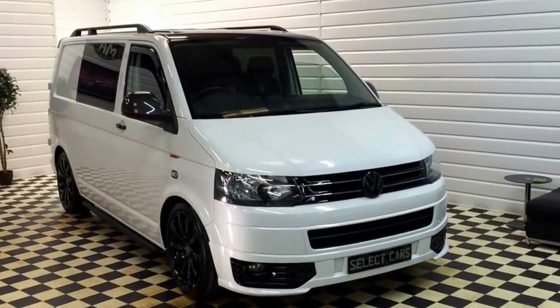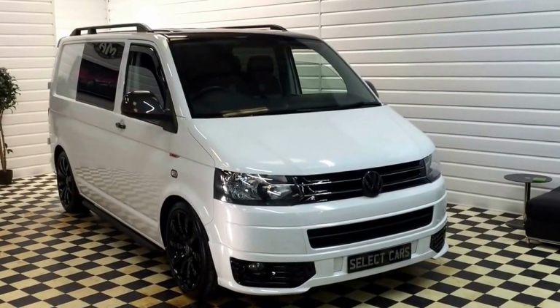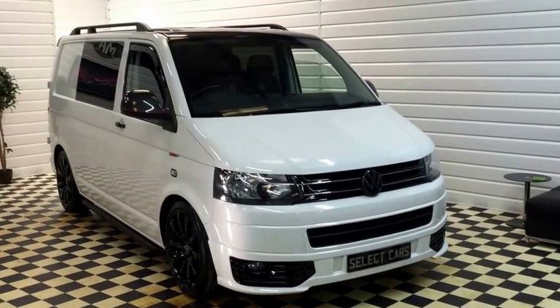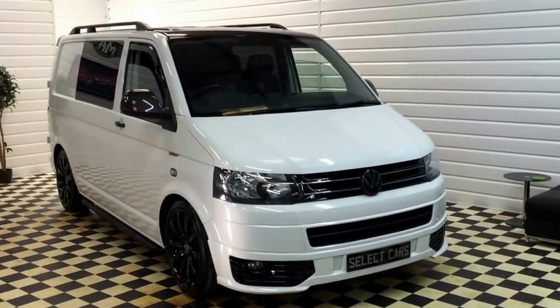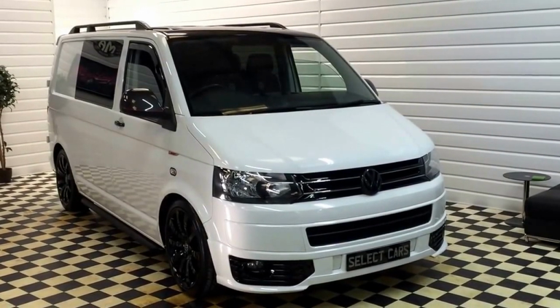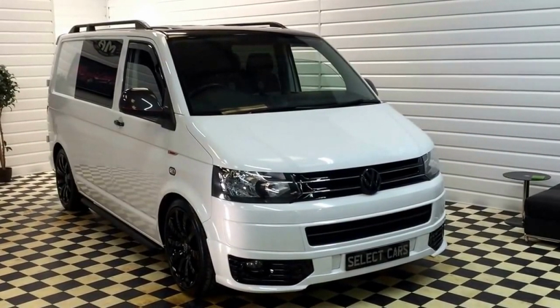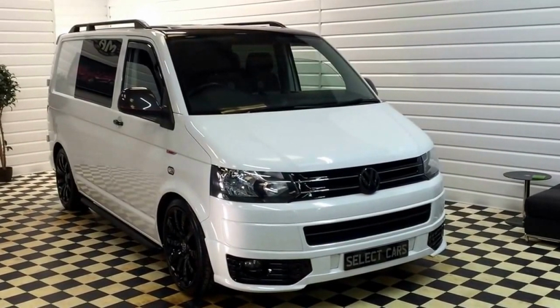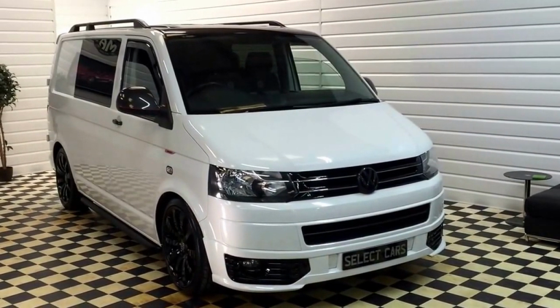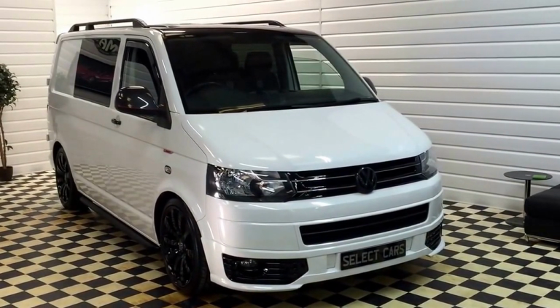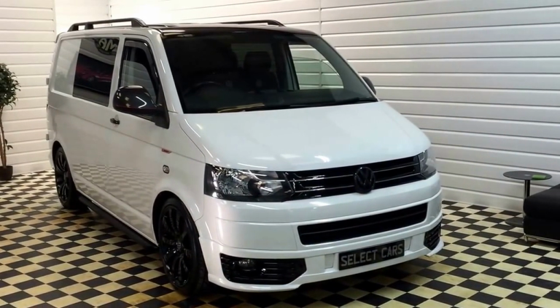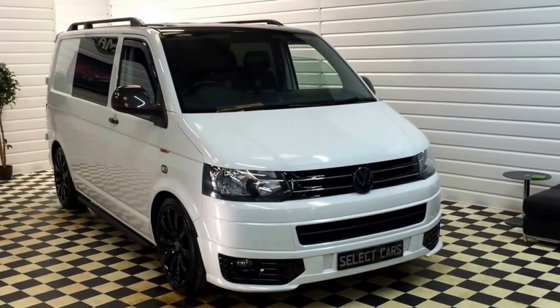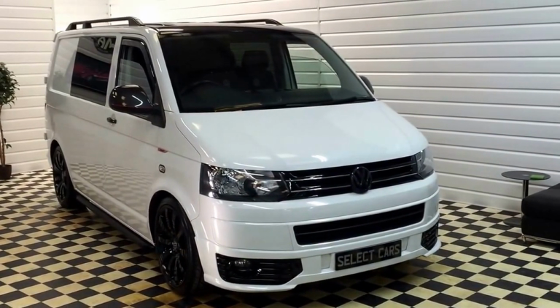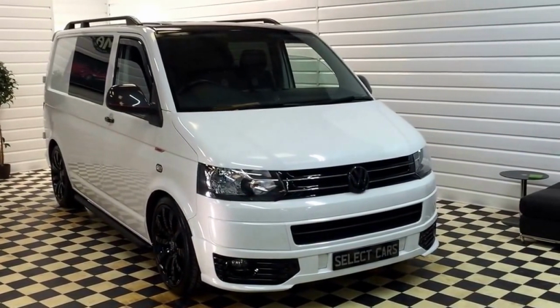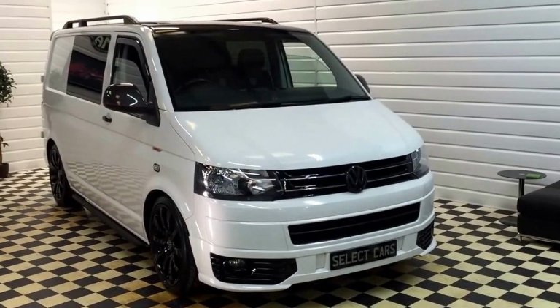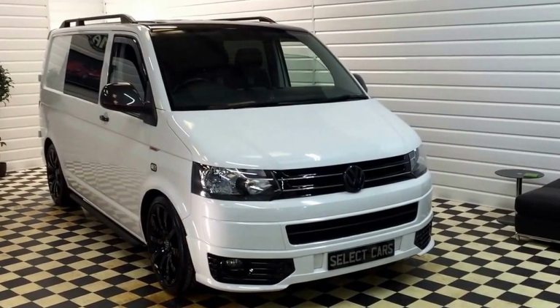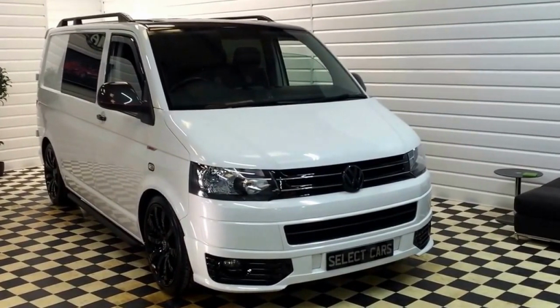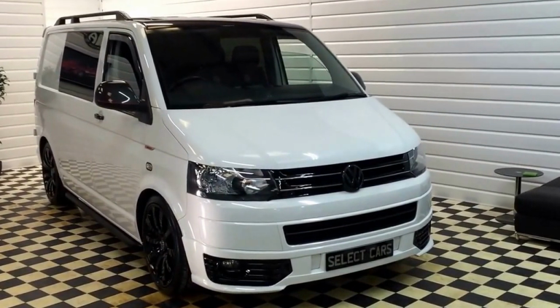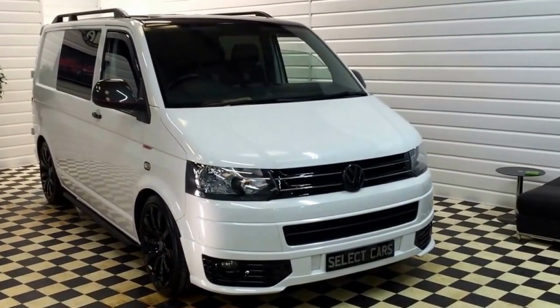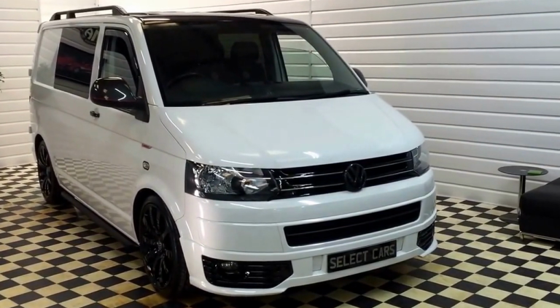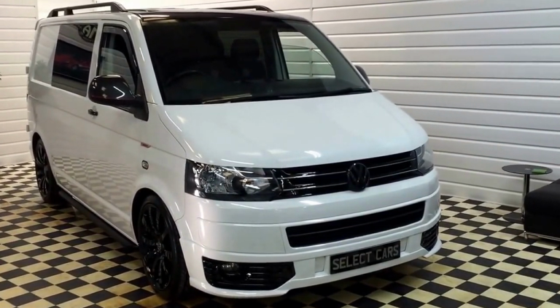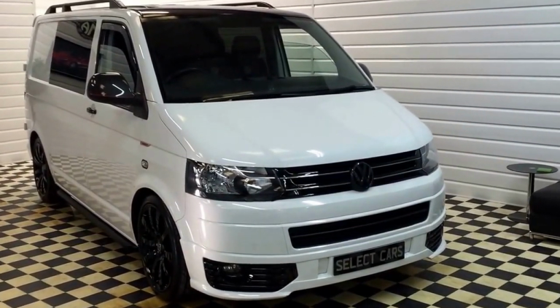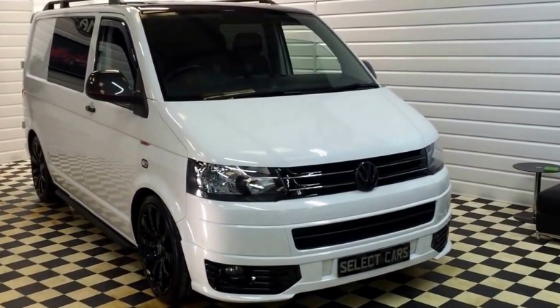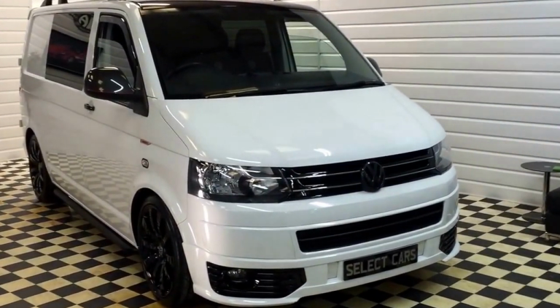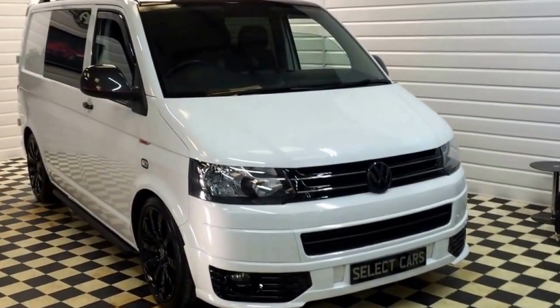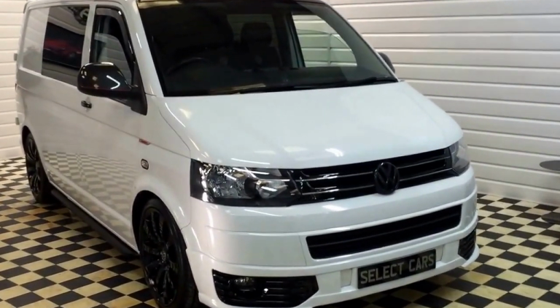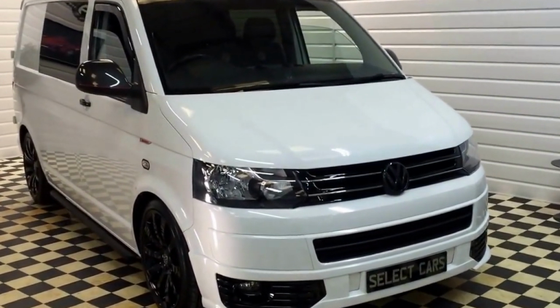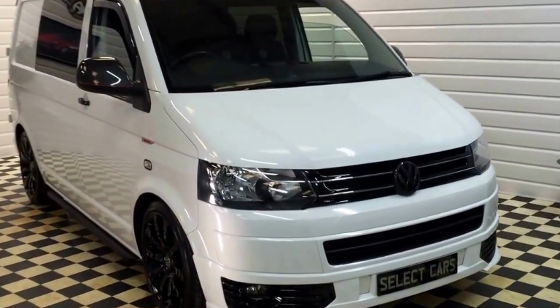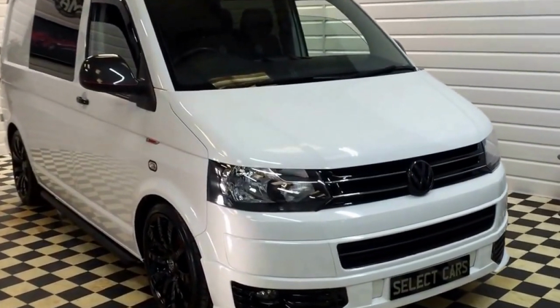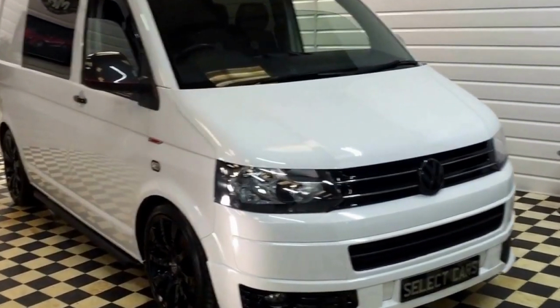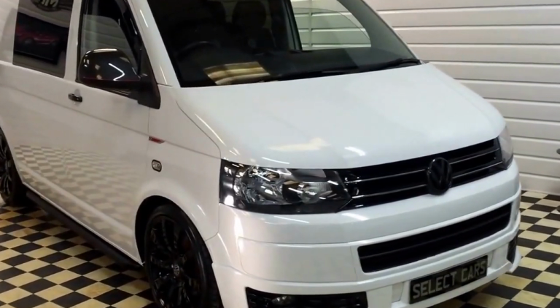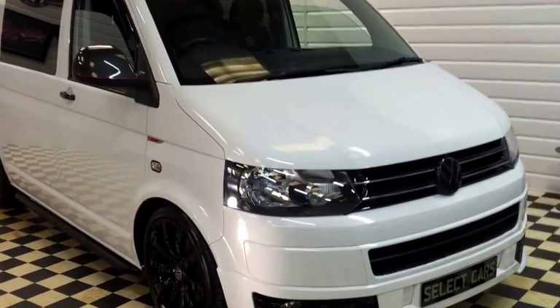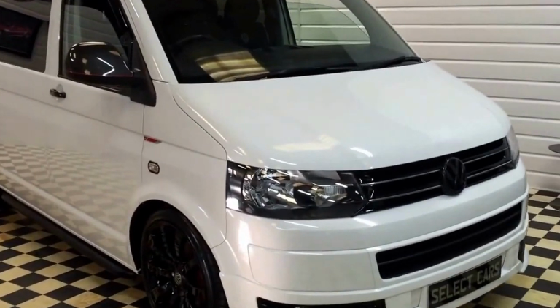This is a video of our 2013 63-registered Volkswagen Transporter Kombi. I'll show you around the vehicle and tell you a bit about it.